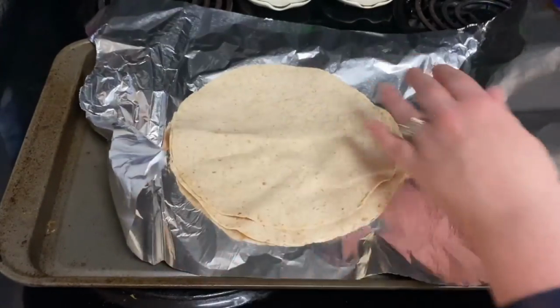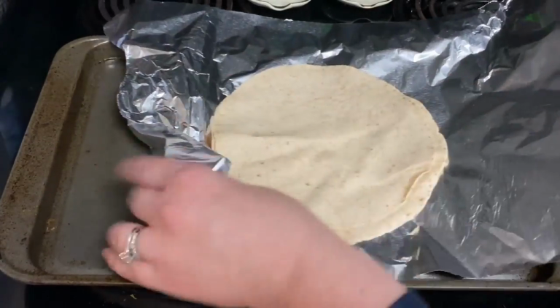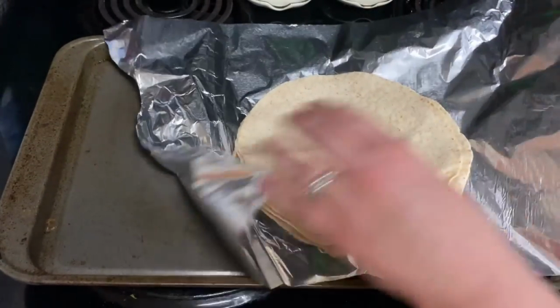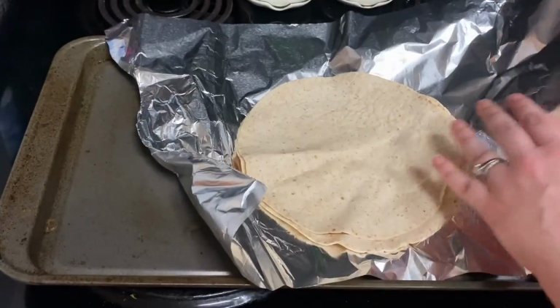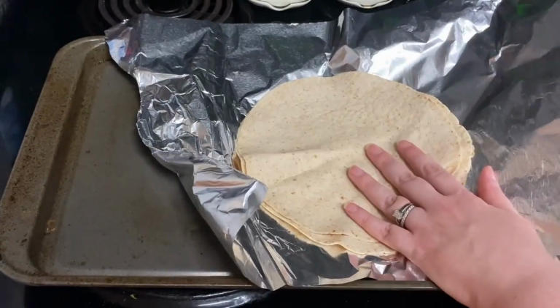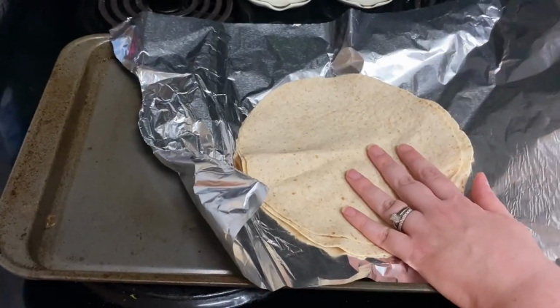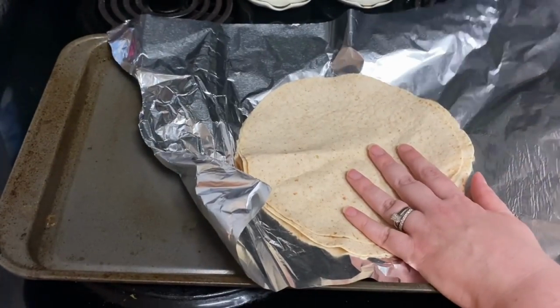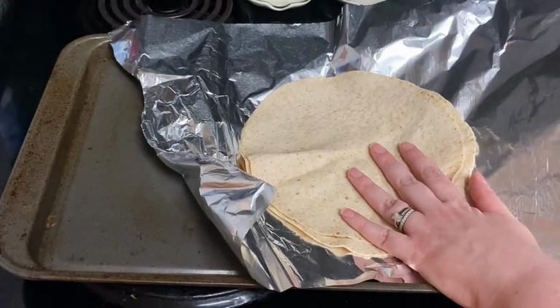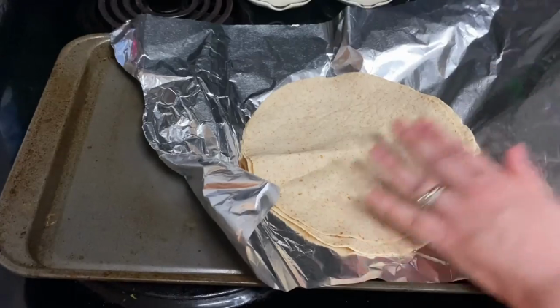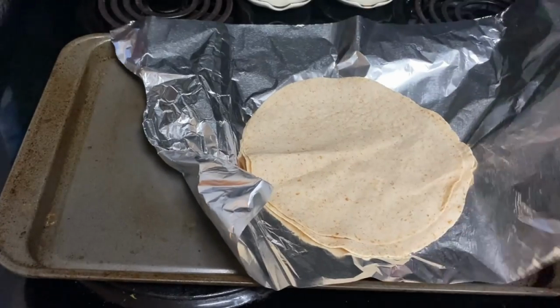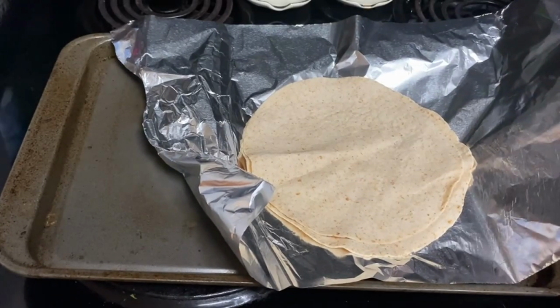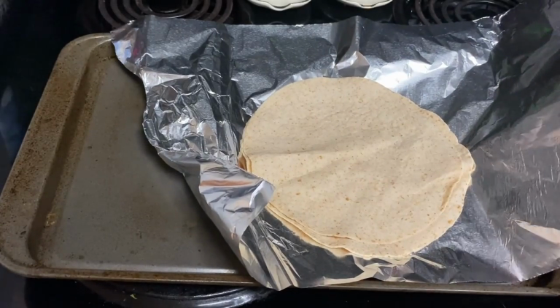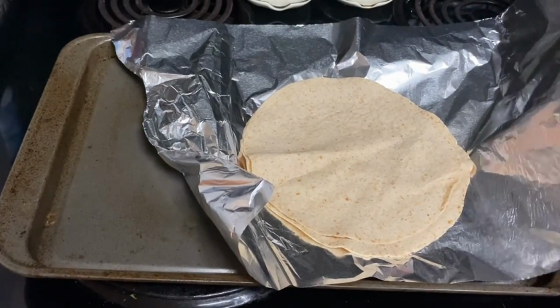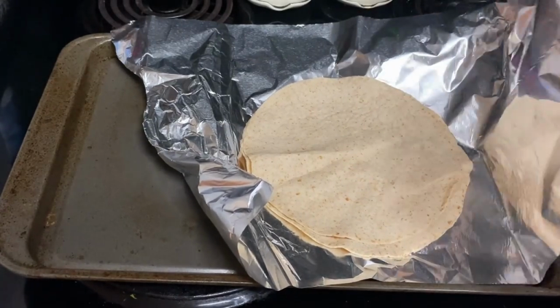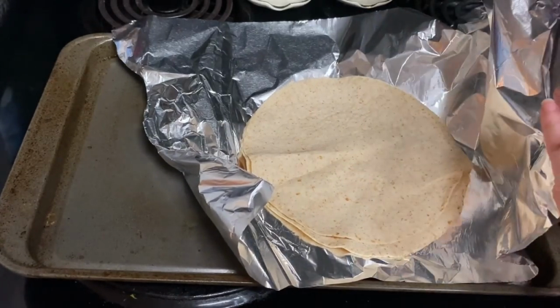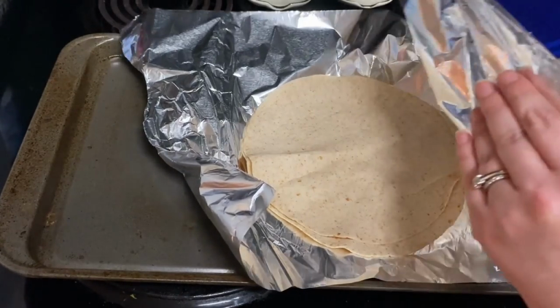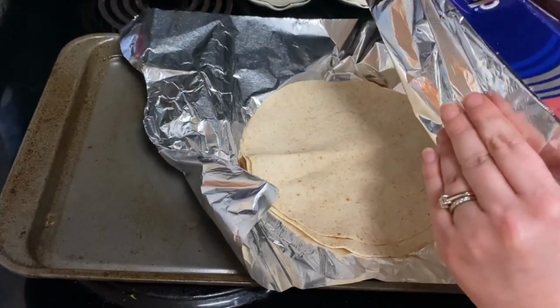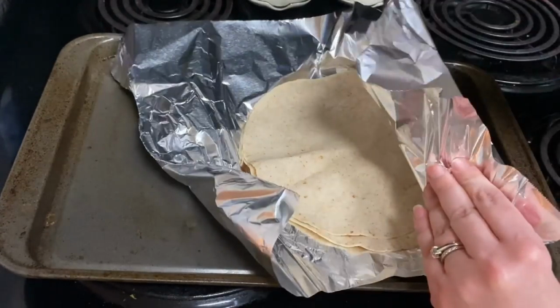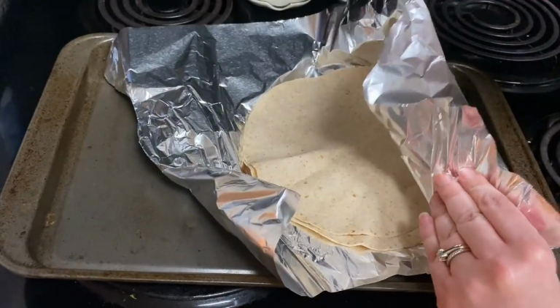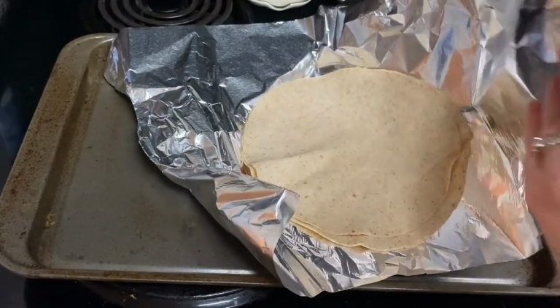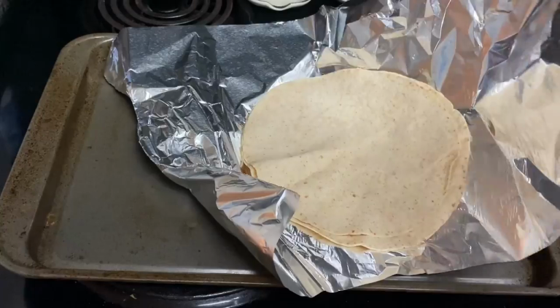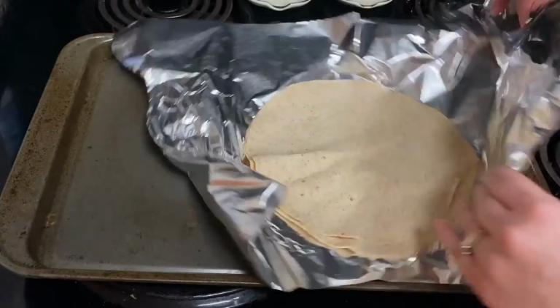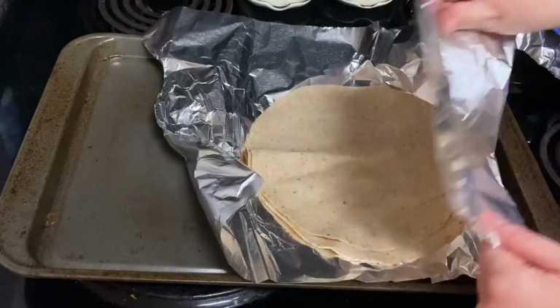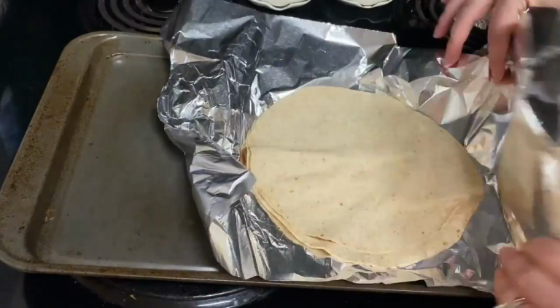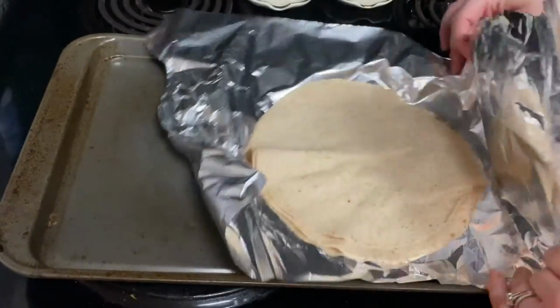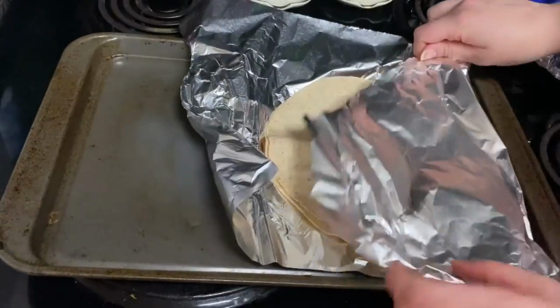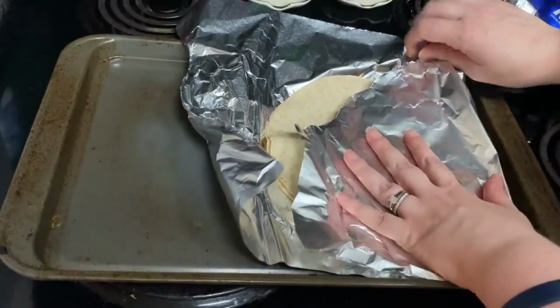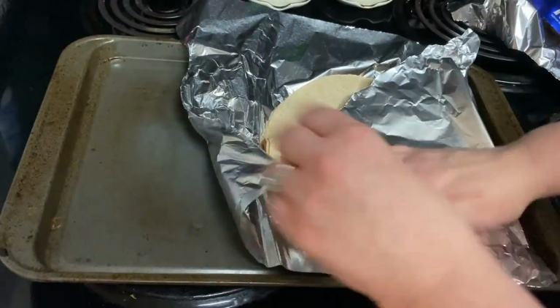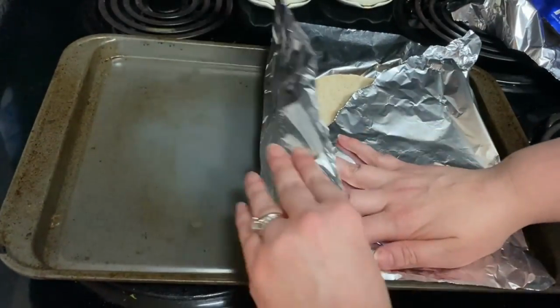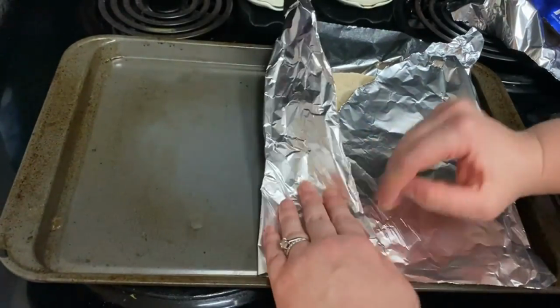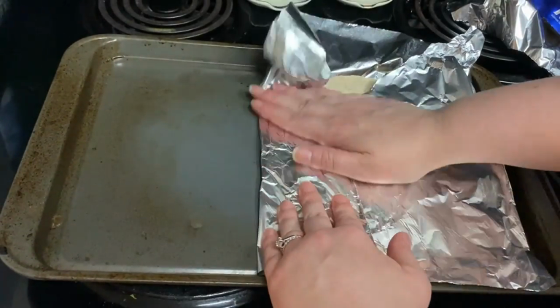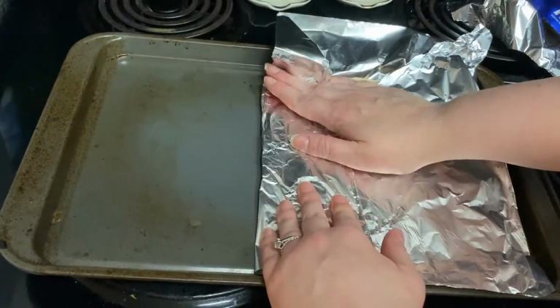First off, you're going to preheat your oven to 350 degrees. Then you're going to stack tortillas and wrap tightly in foil. Heat in oven for 10 minutes to soften.